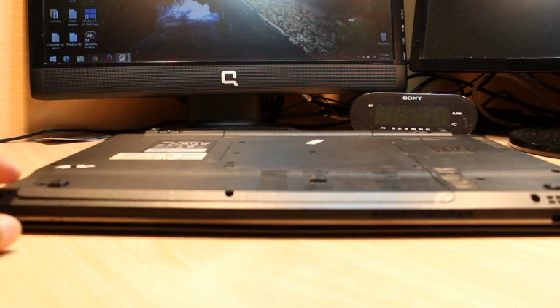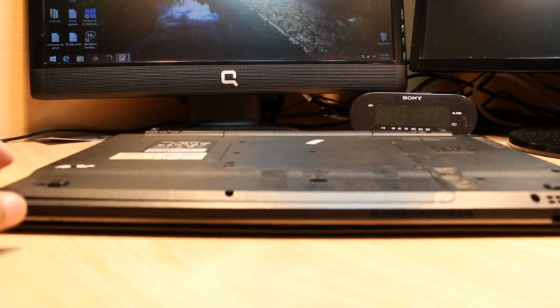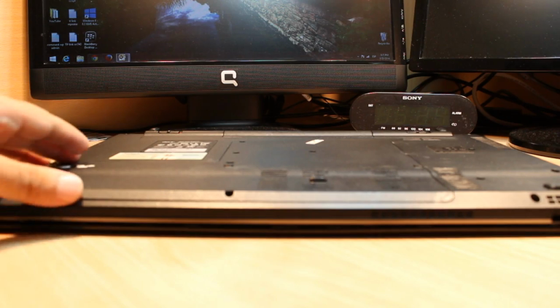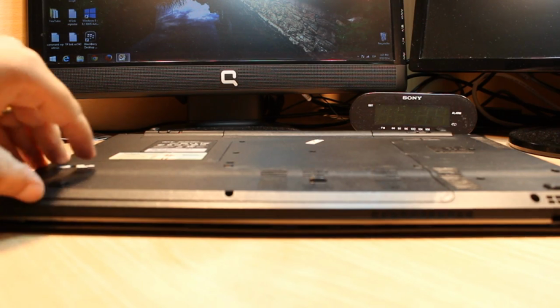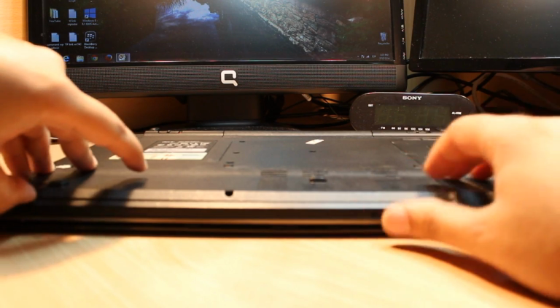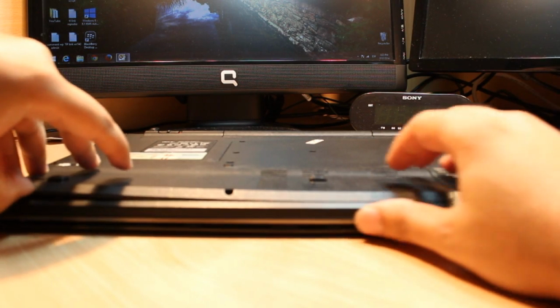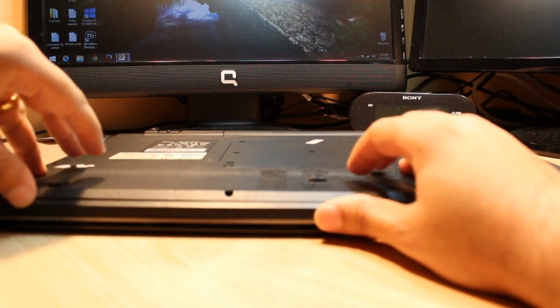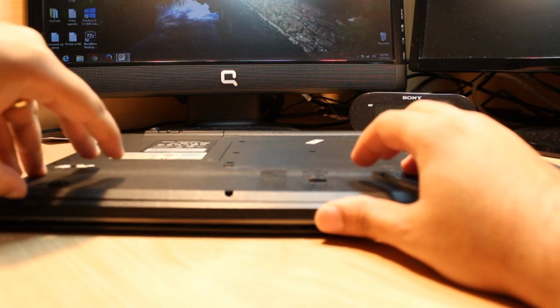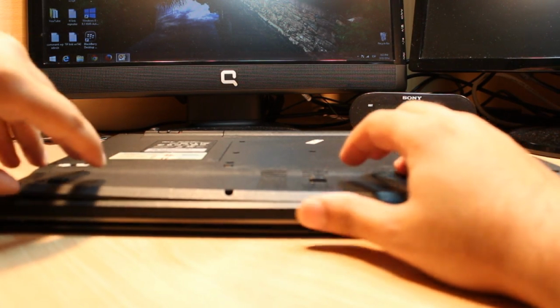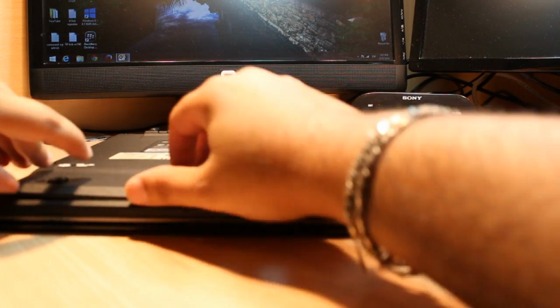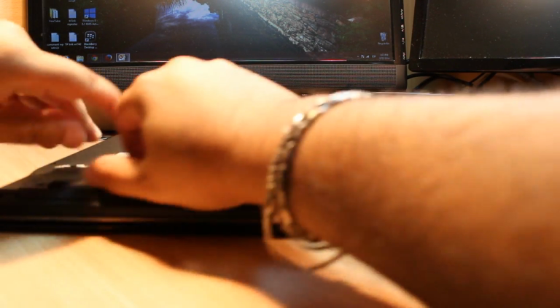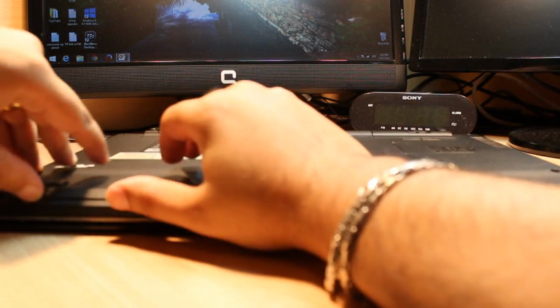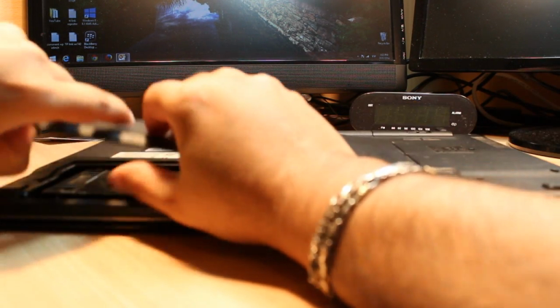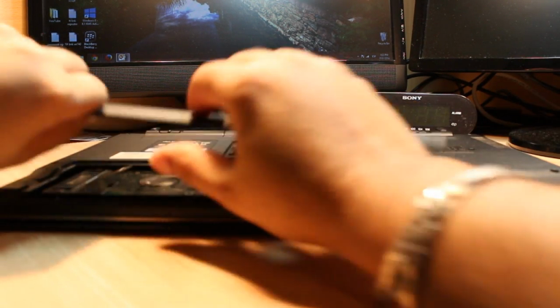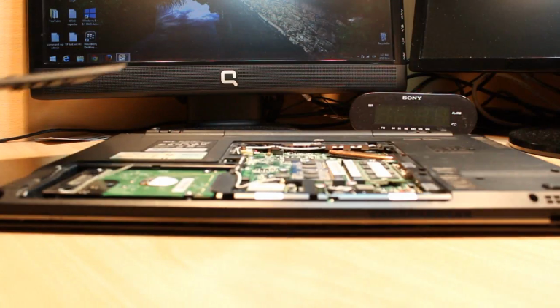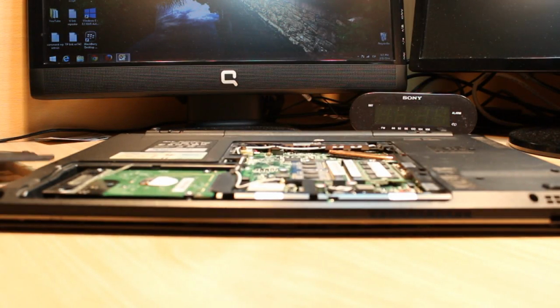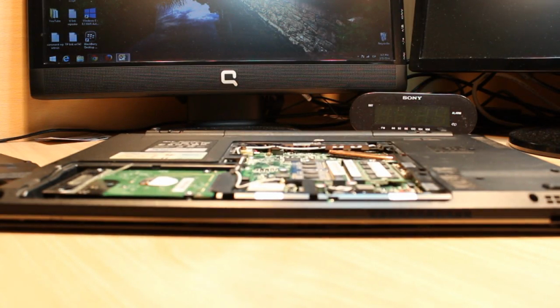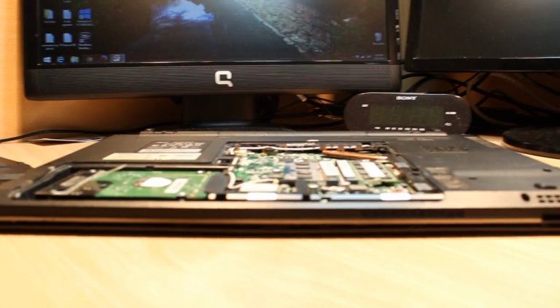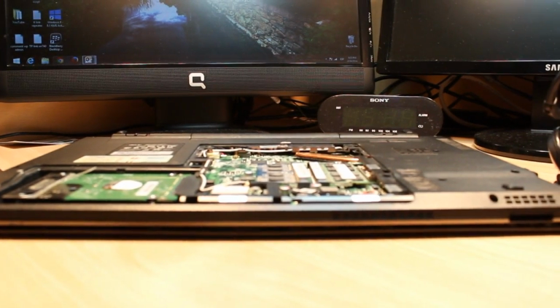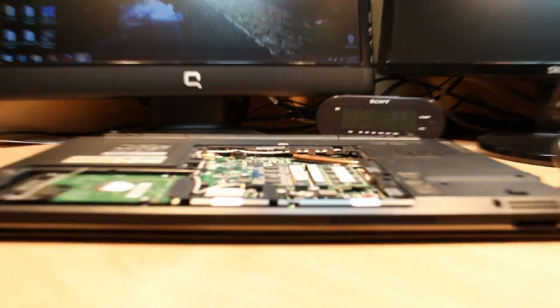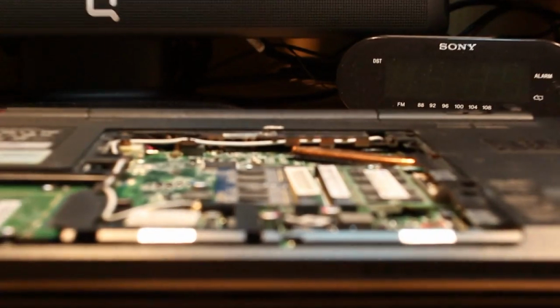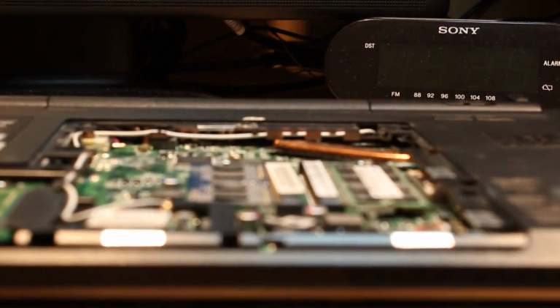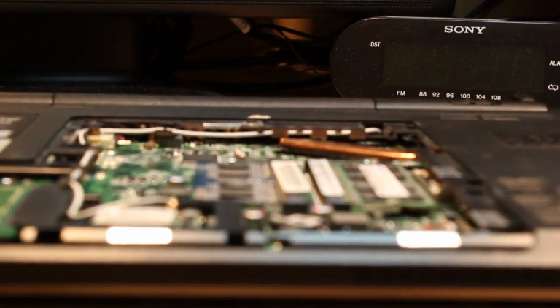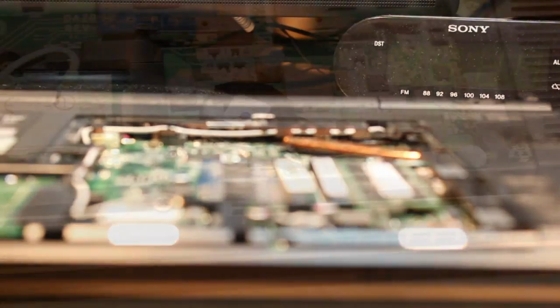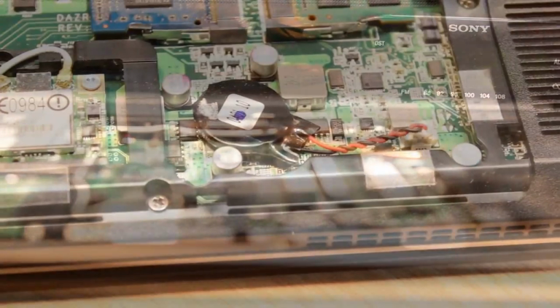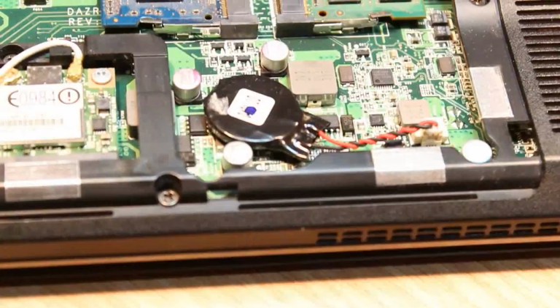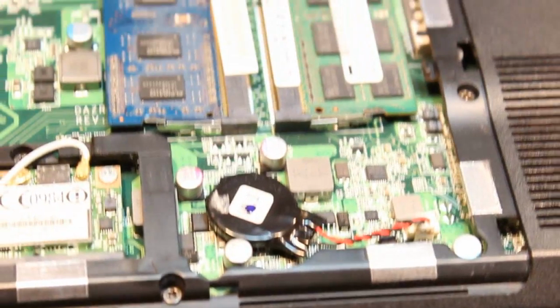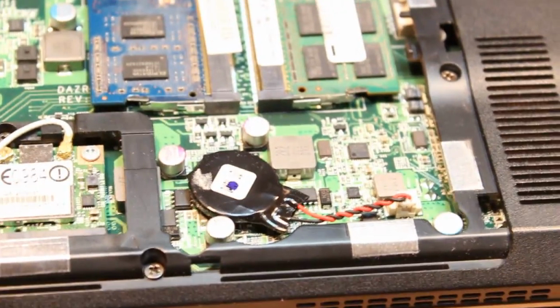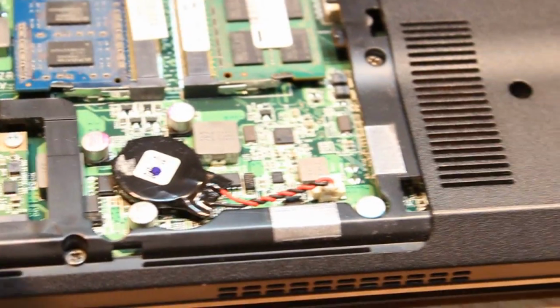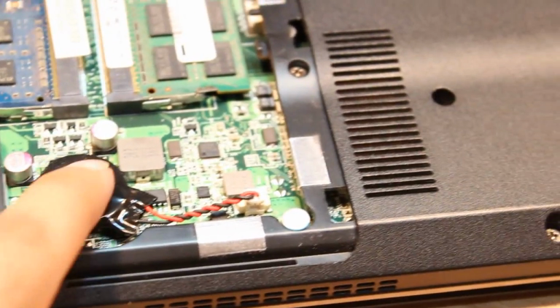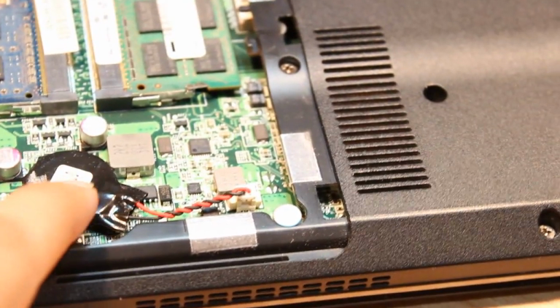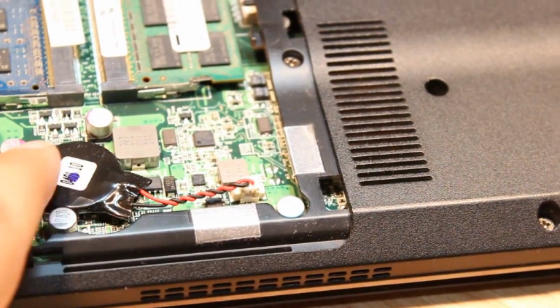I've already taken out all the screws. After removing the screws, all you need to do is take out this cover. After taking out the cover, you will see your CMOS battery — as you can see, I have my CMOS battery here.